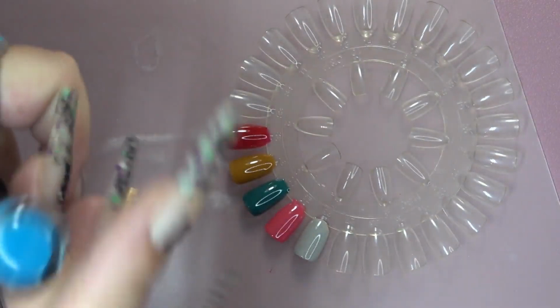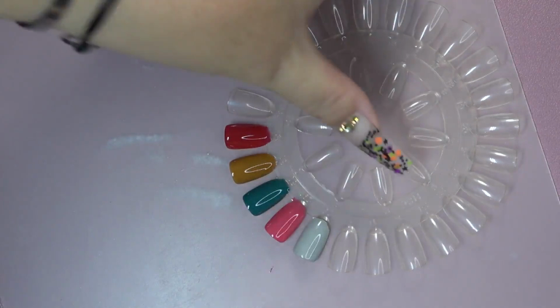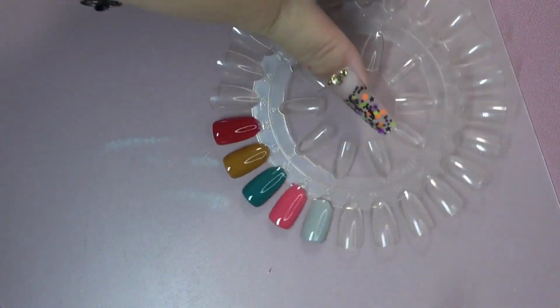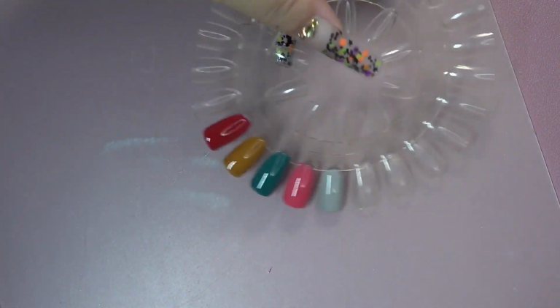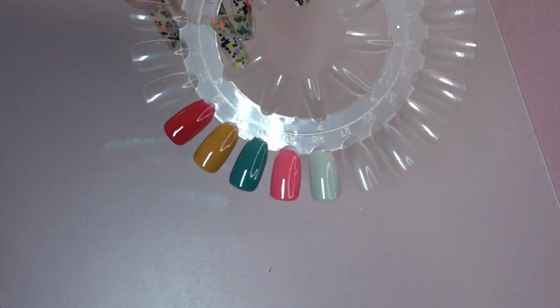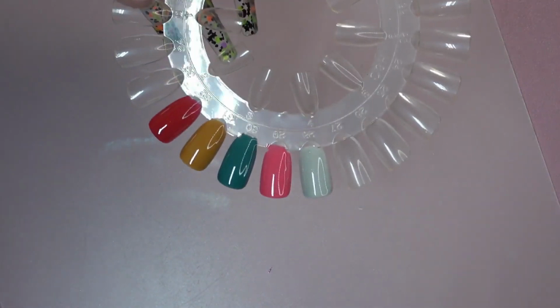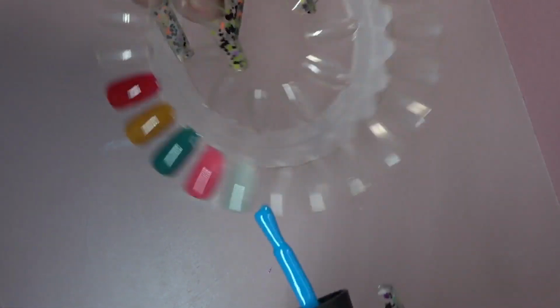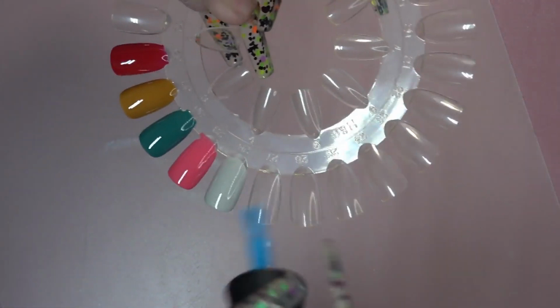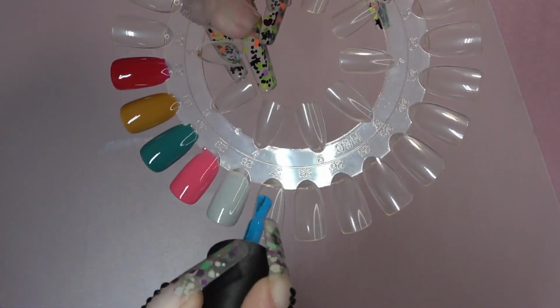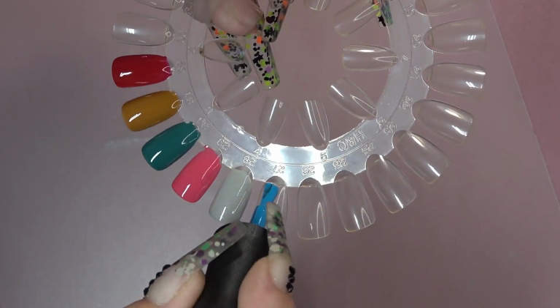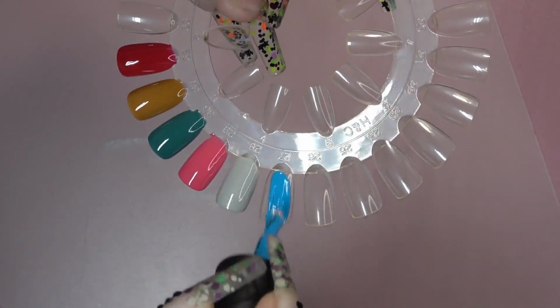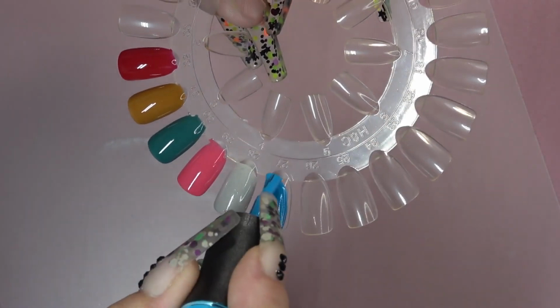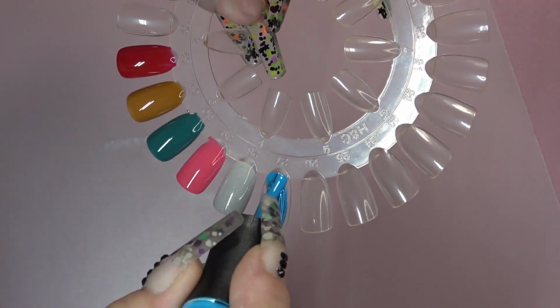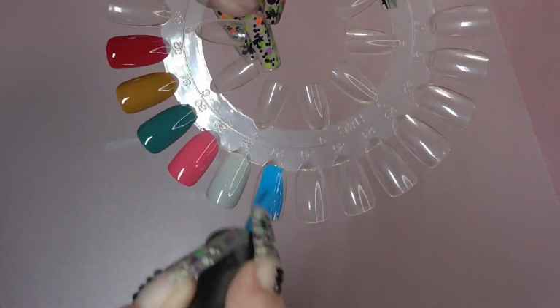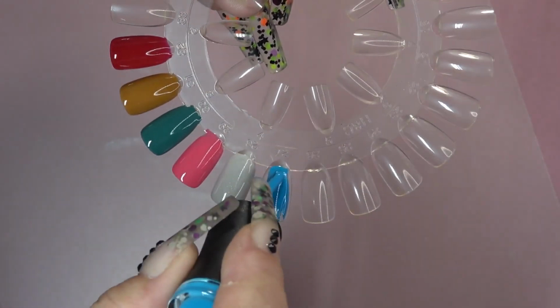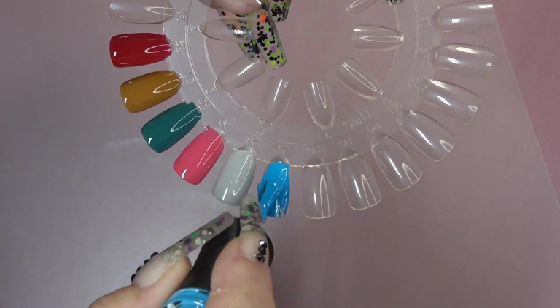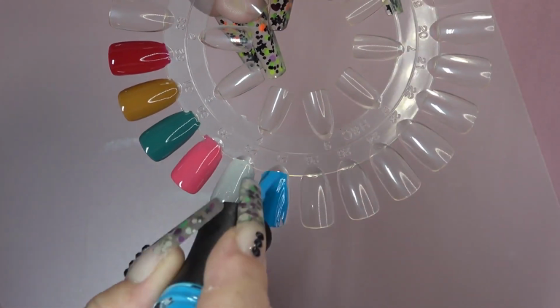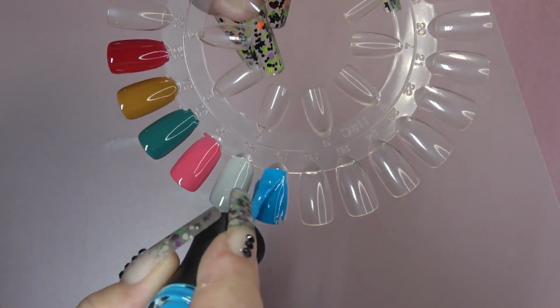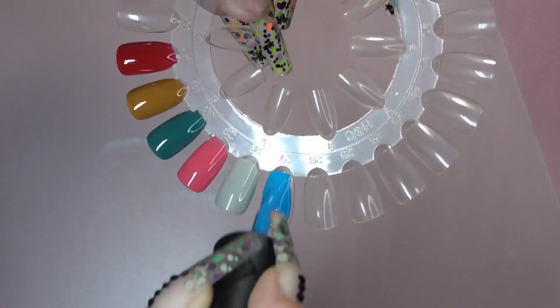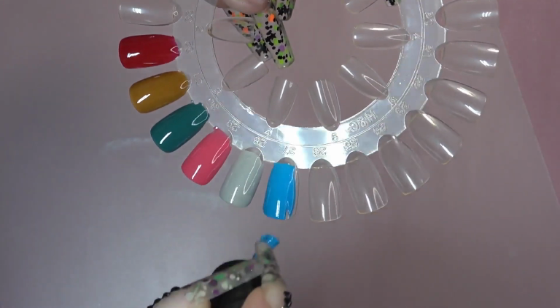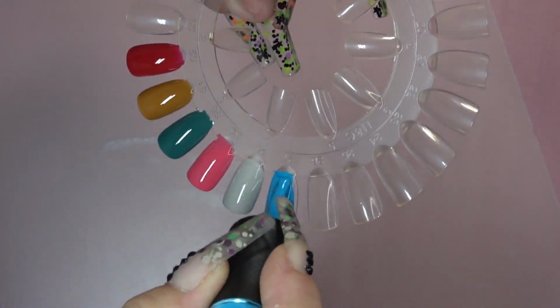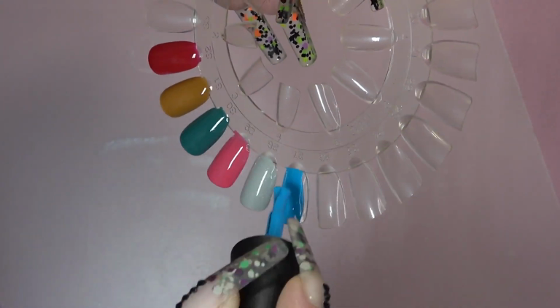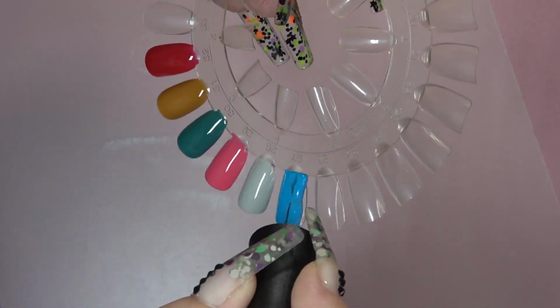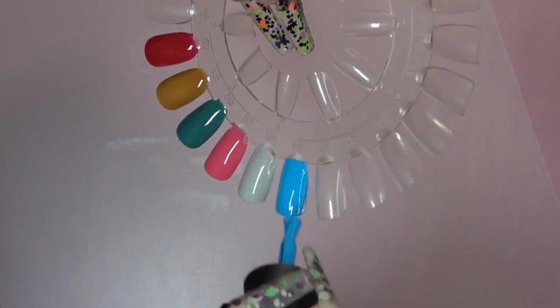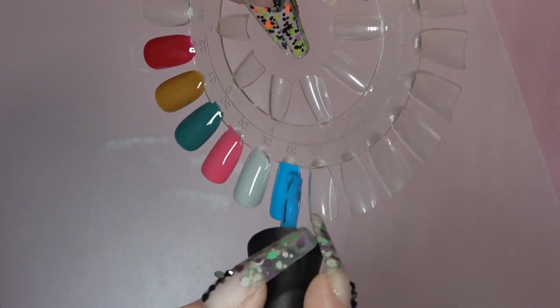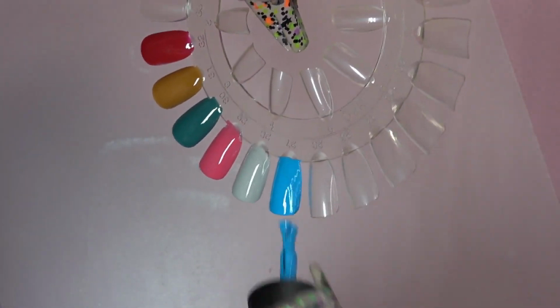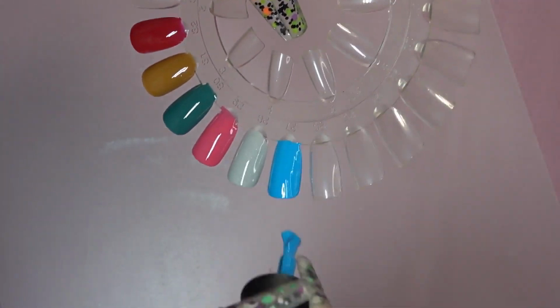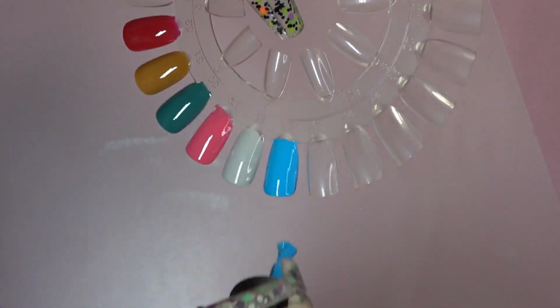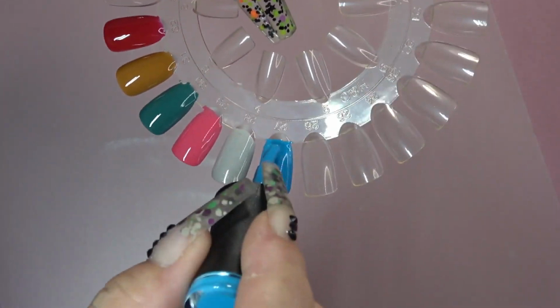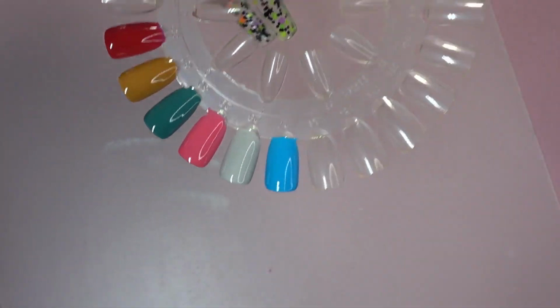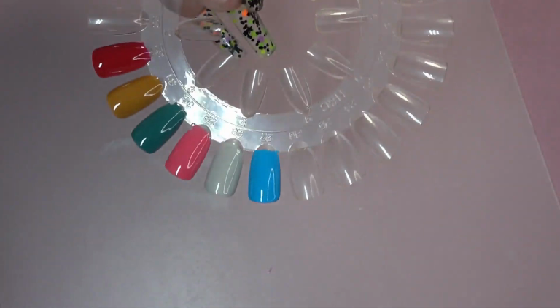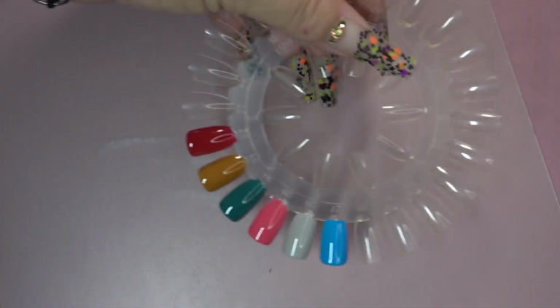This blue one is called Kansas City. Kansas City, here we come. I love it, love that color.